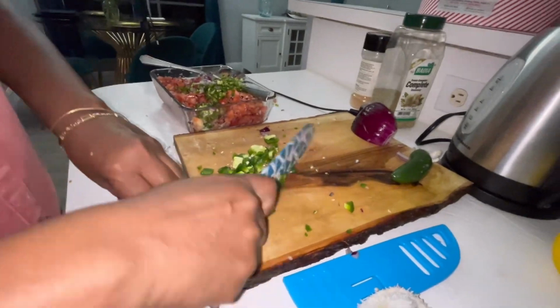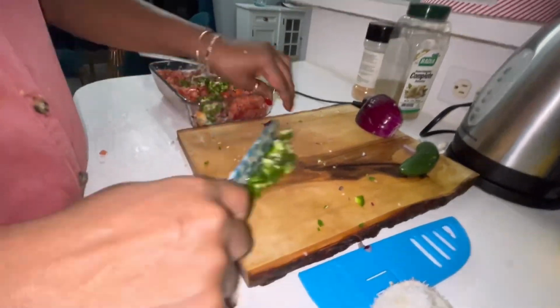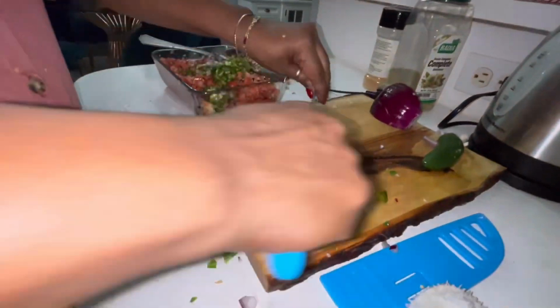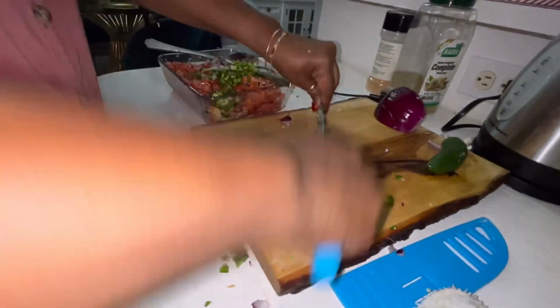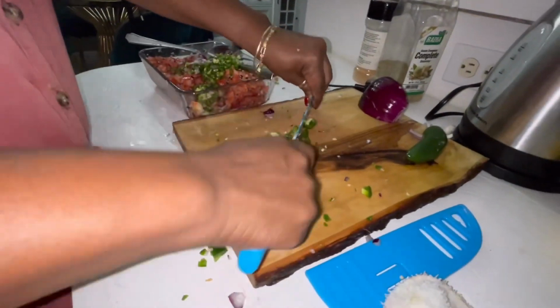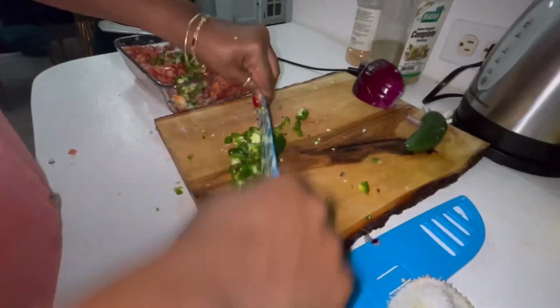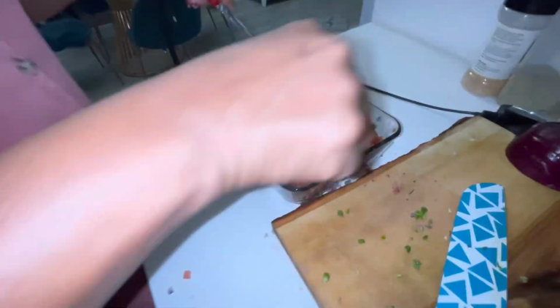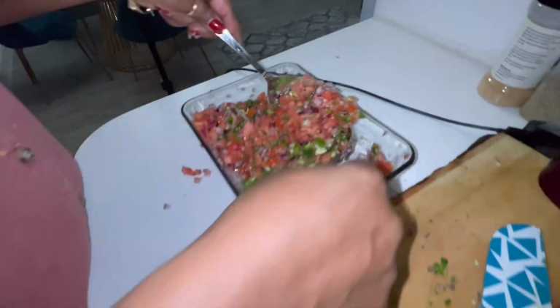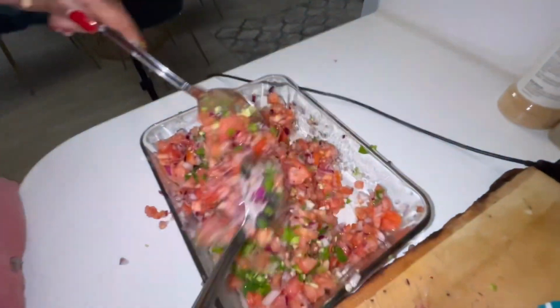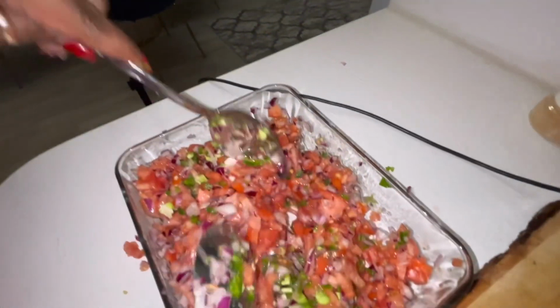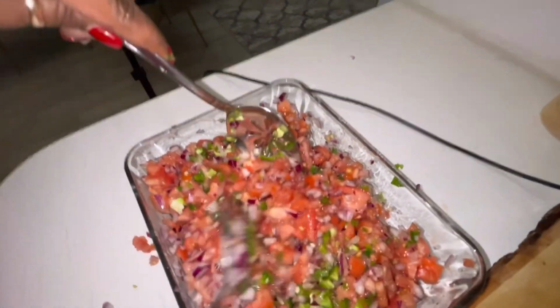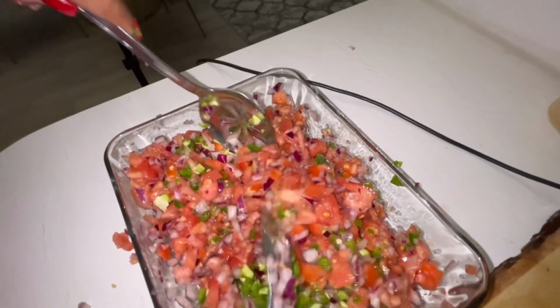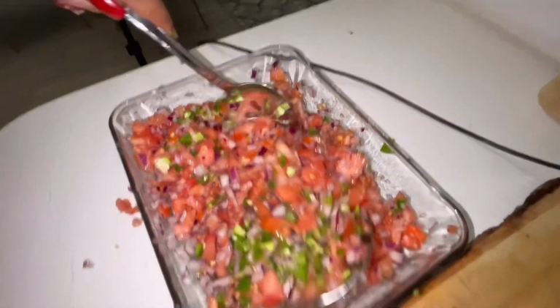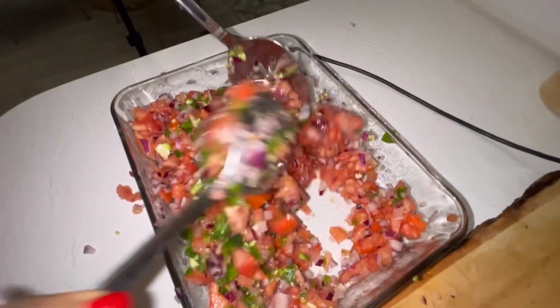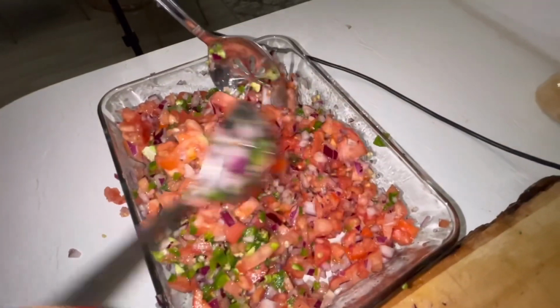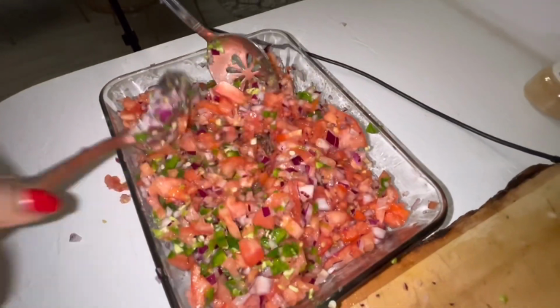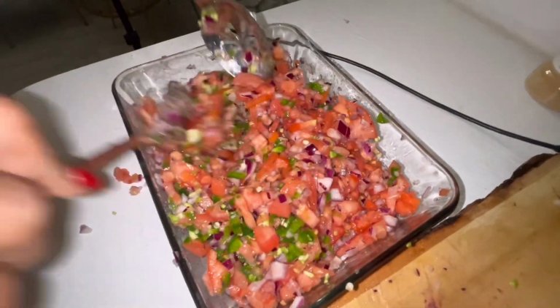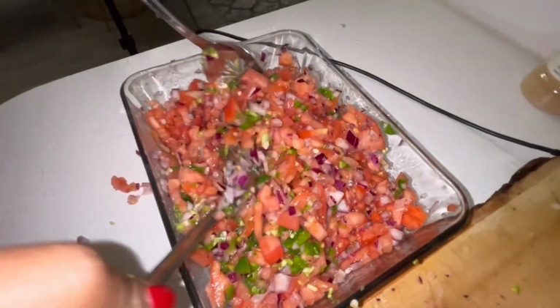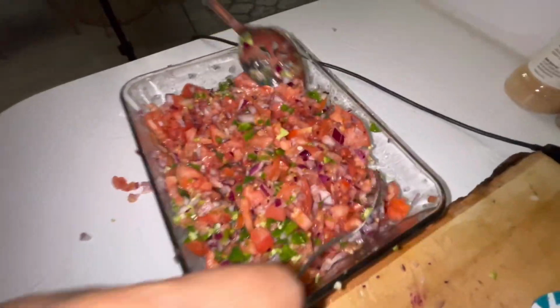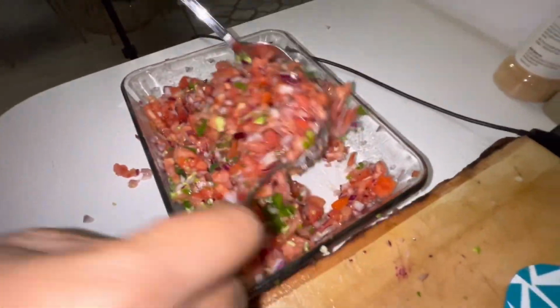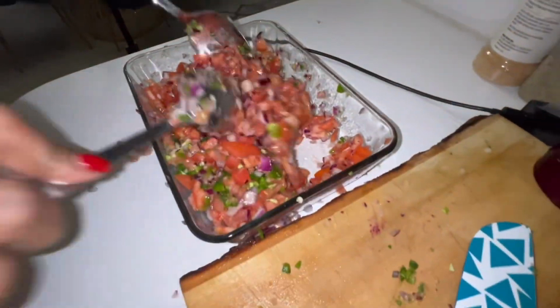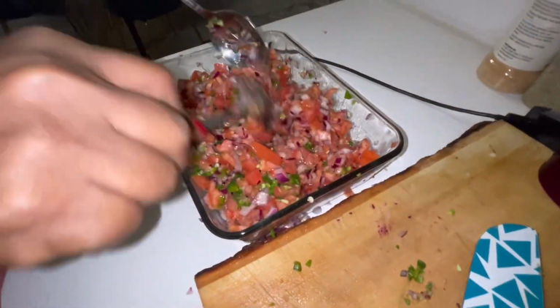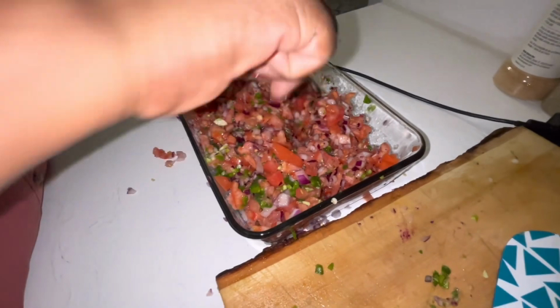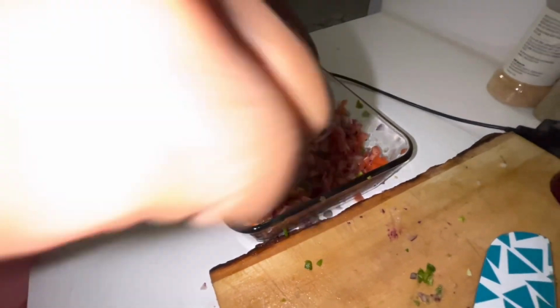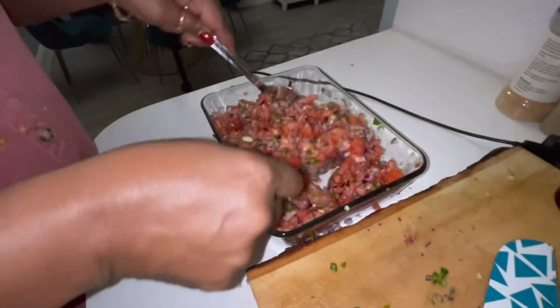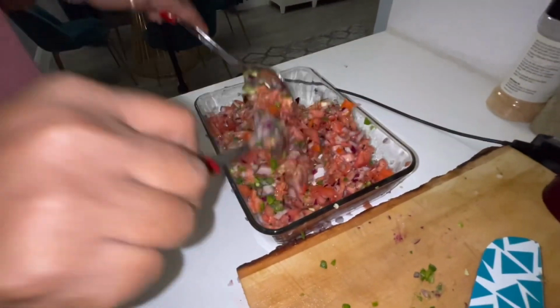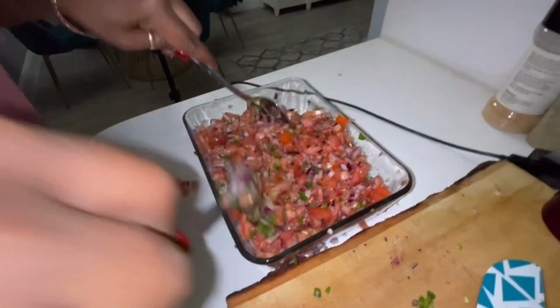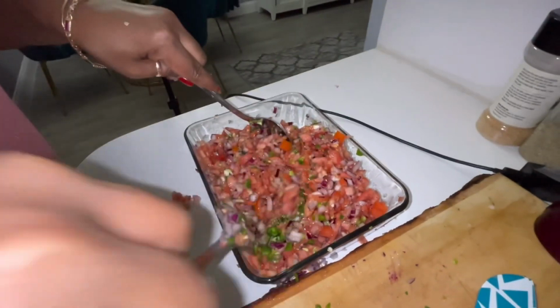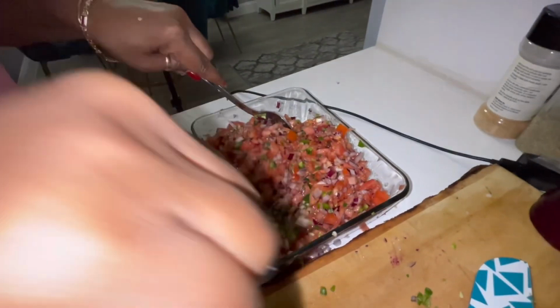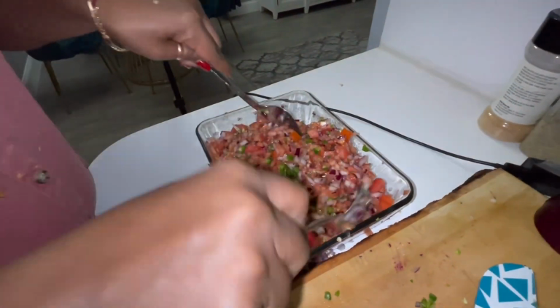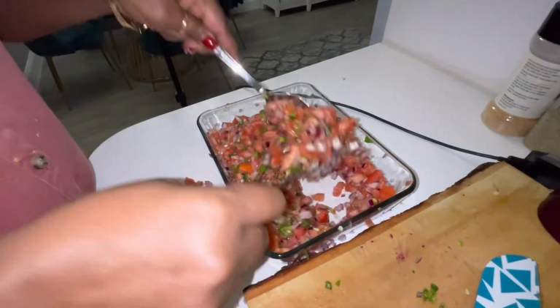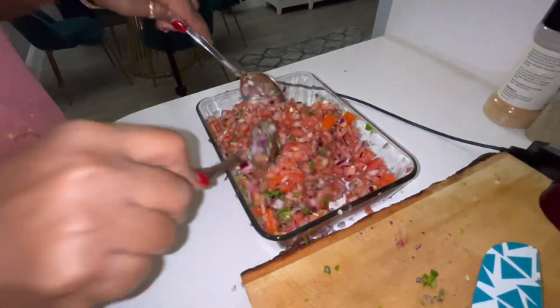So far we have tomatoes, the purple onions, and the jalapenos.